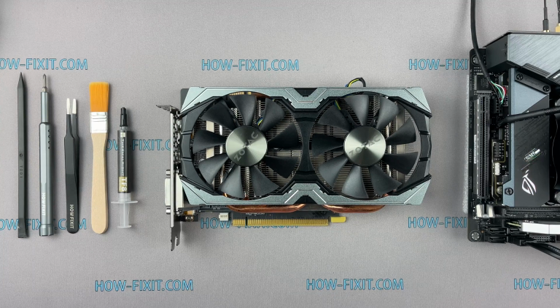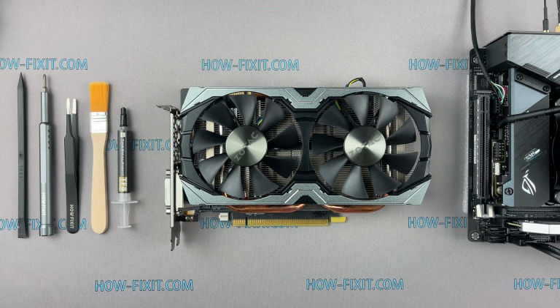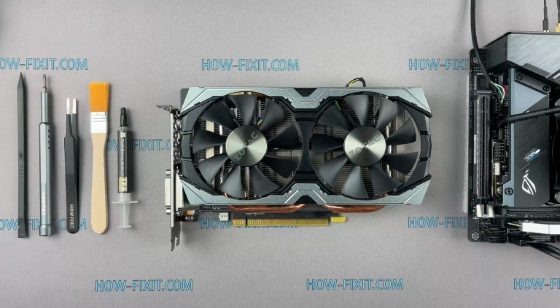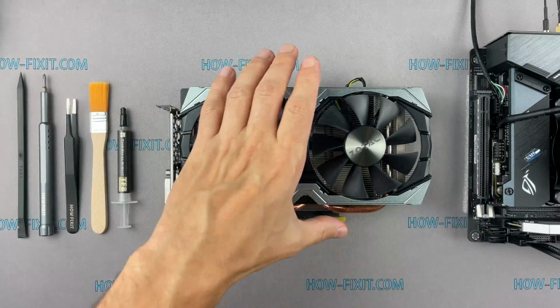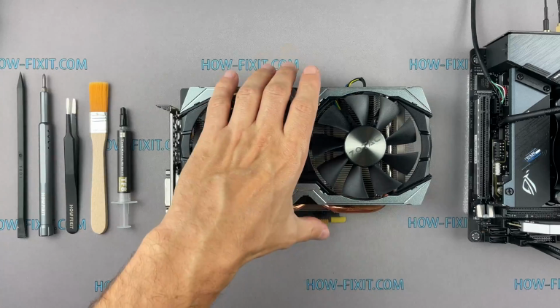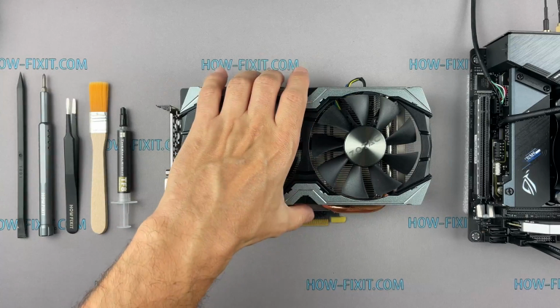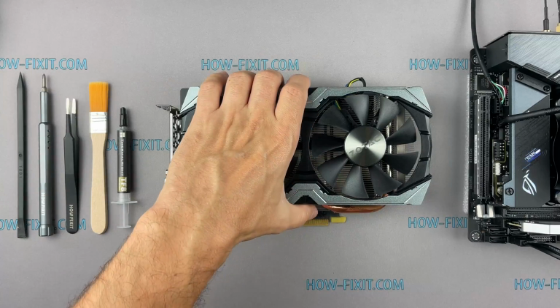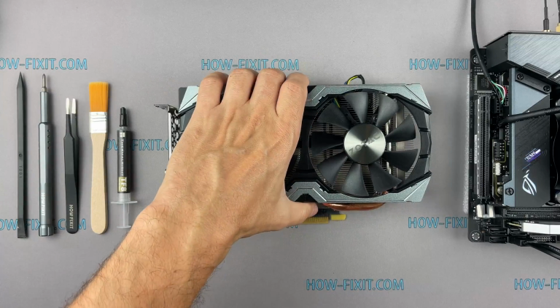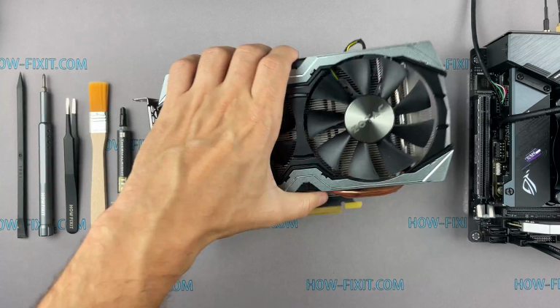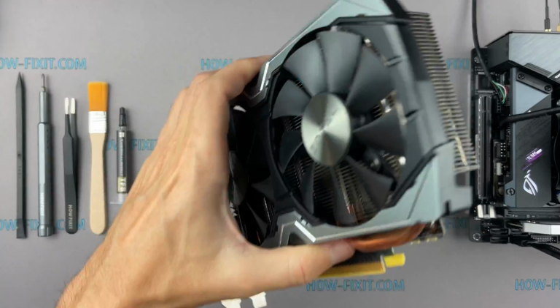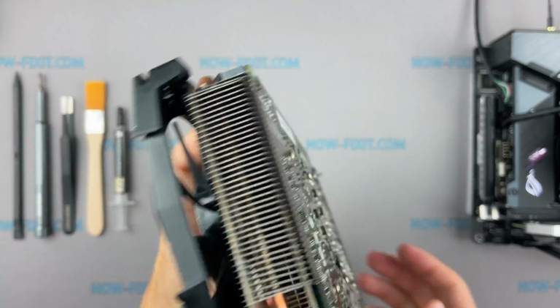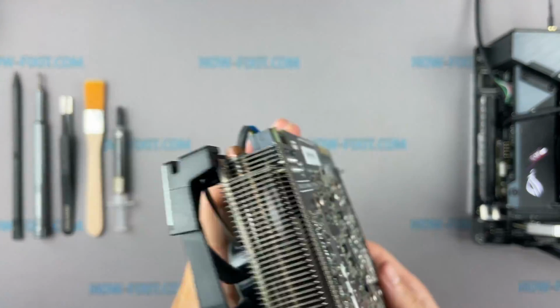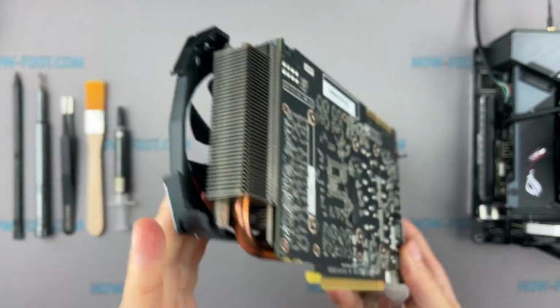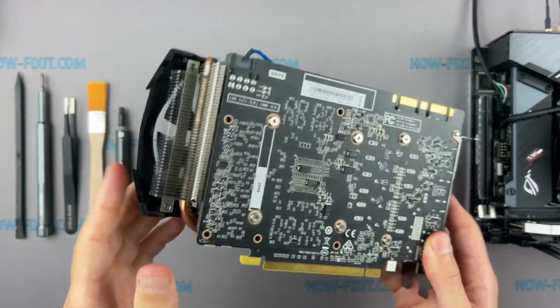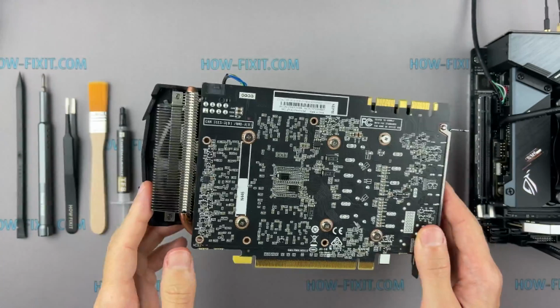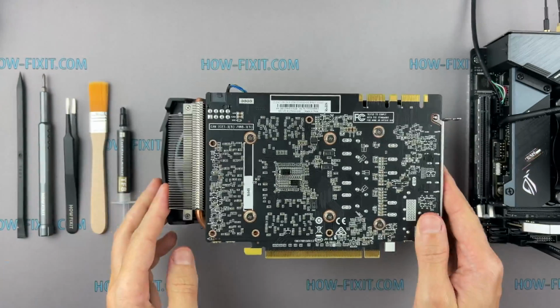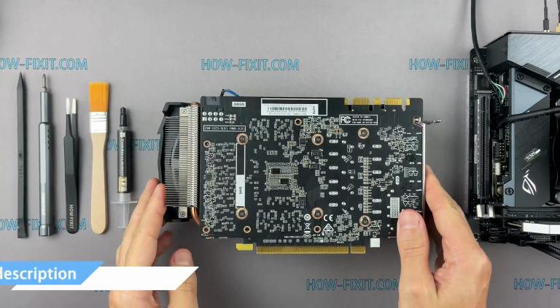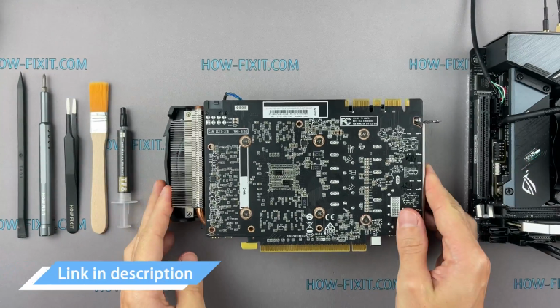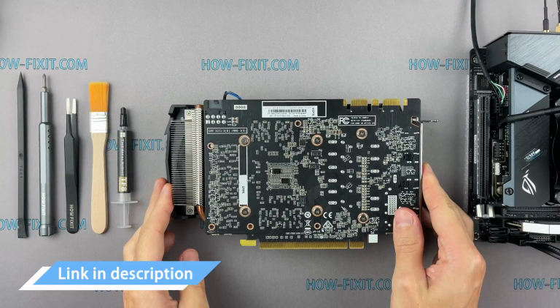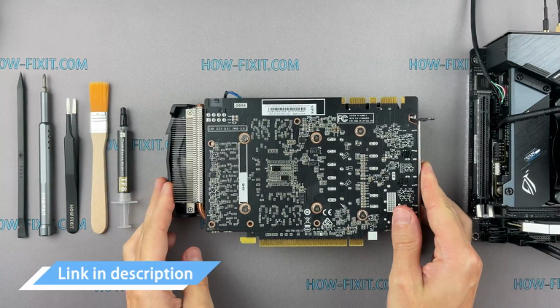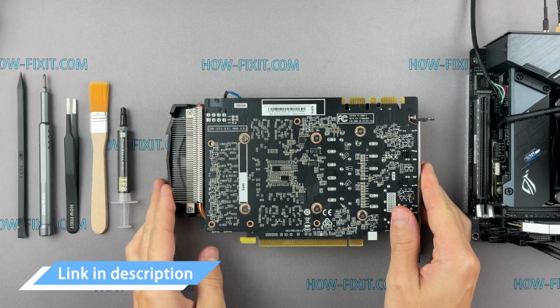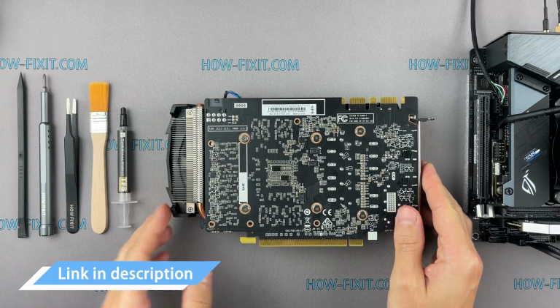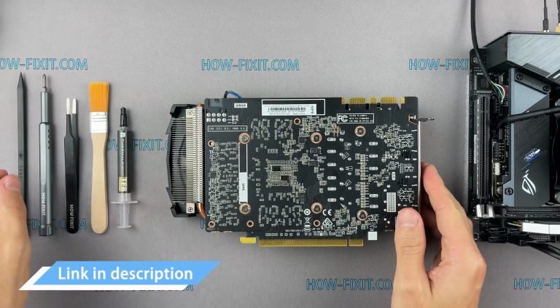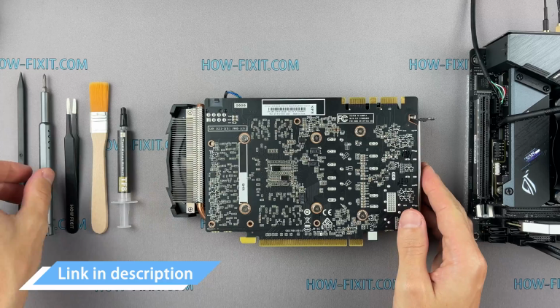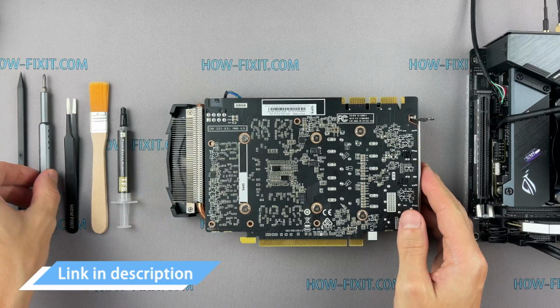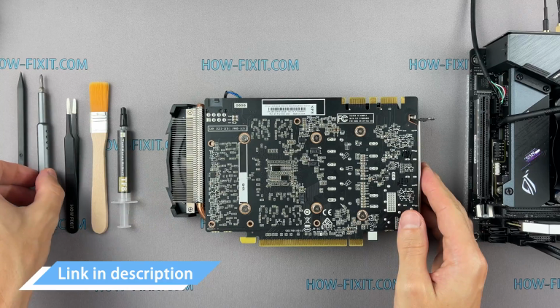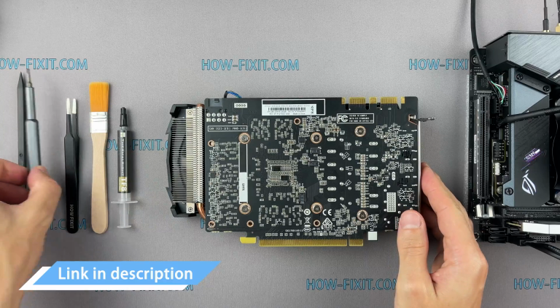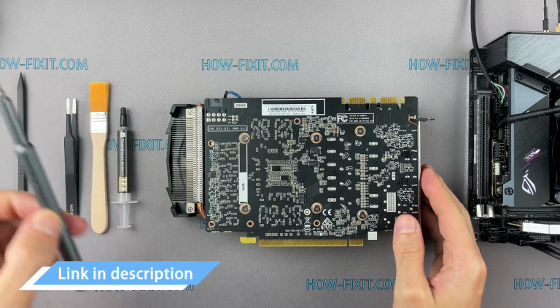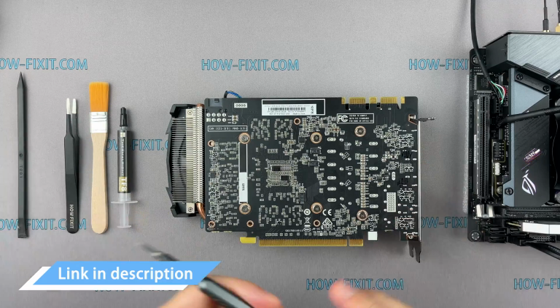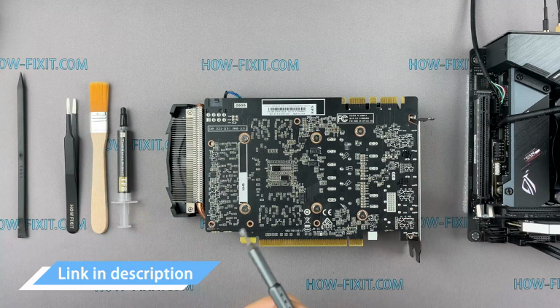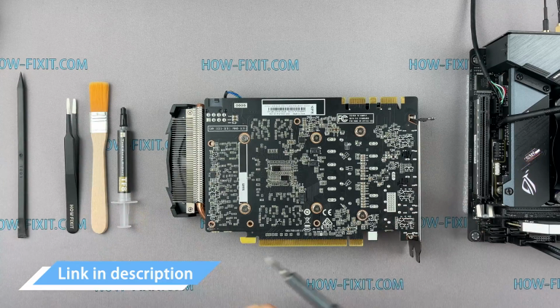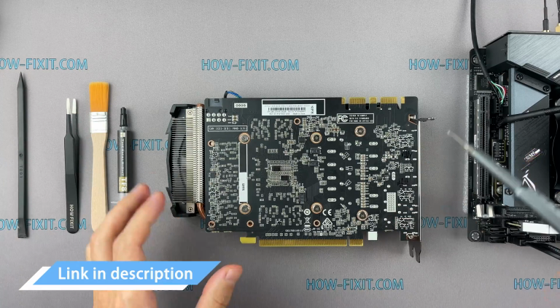To disassemble the GeForce GTX 1070 you will need the following tools: a Philips 1 screwdriver, tweezers, an anti-static brush, and thermal paste.